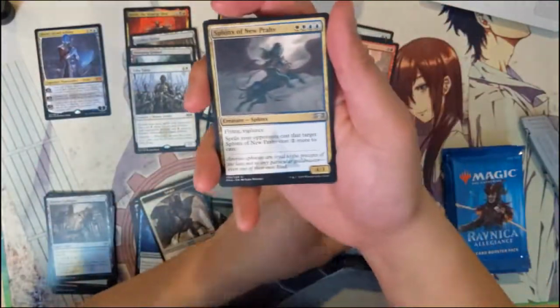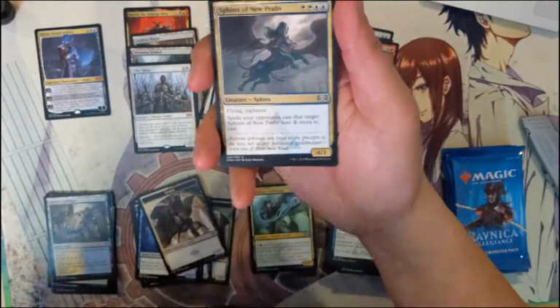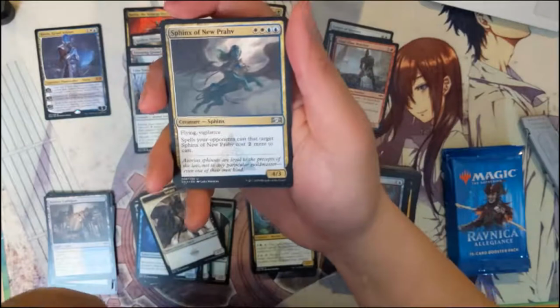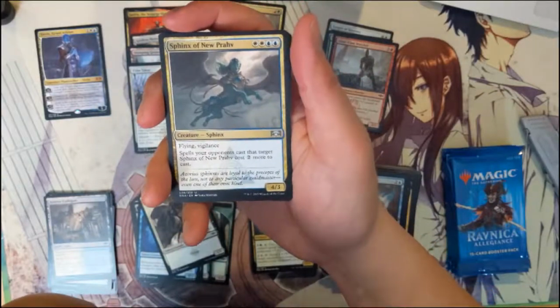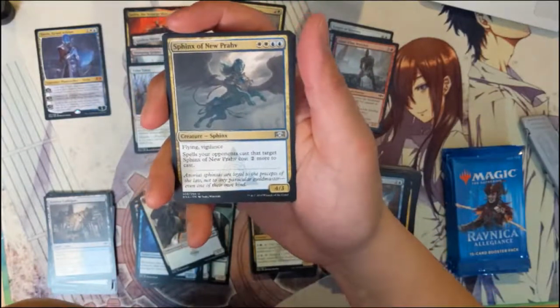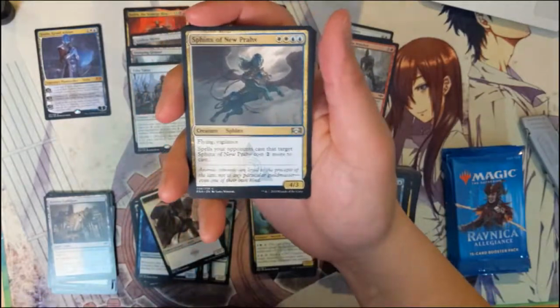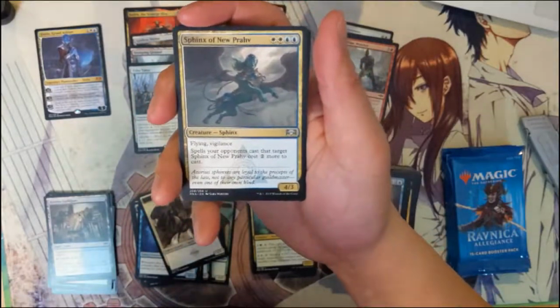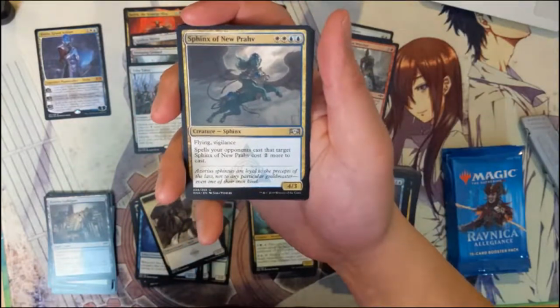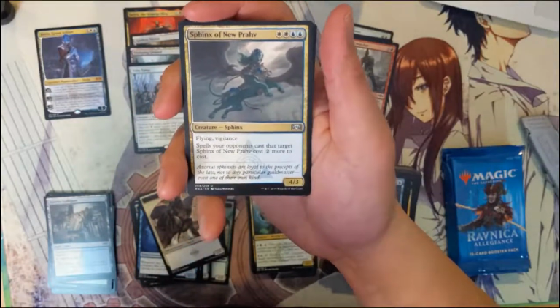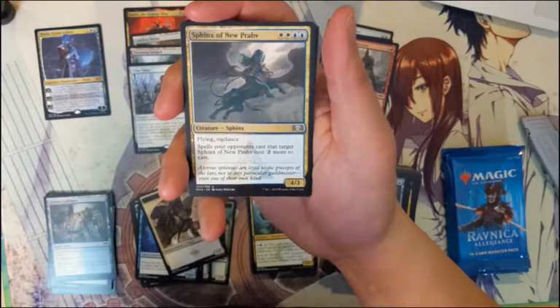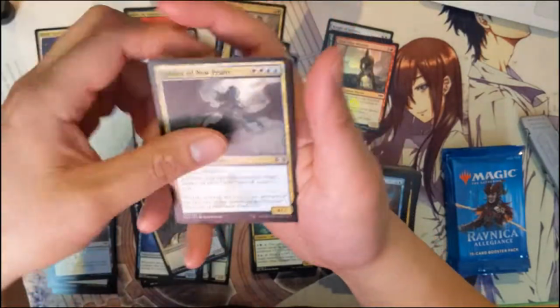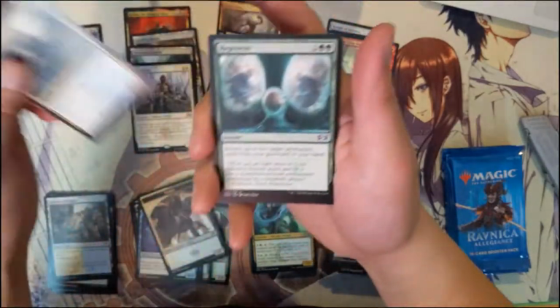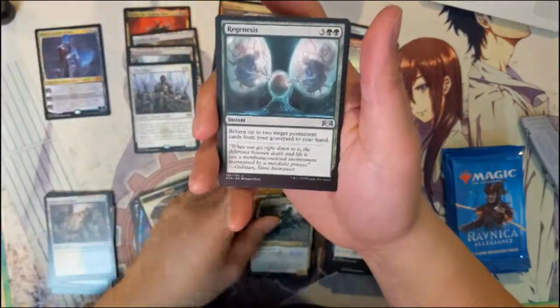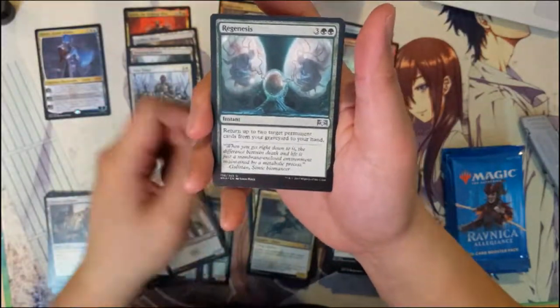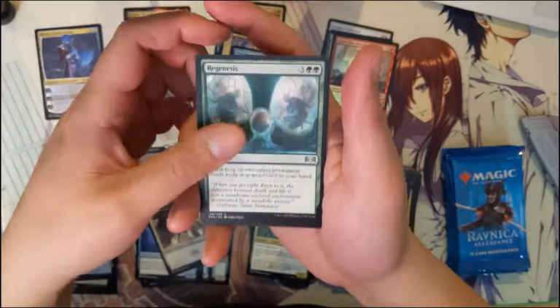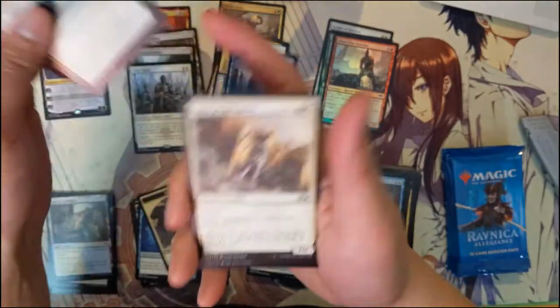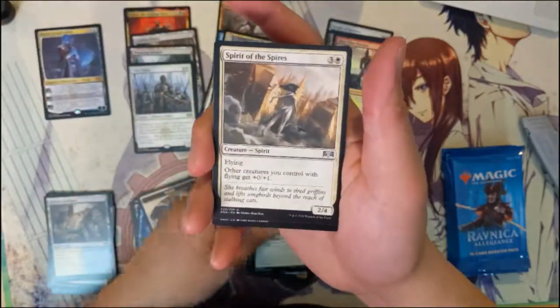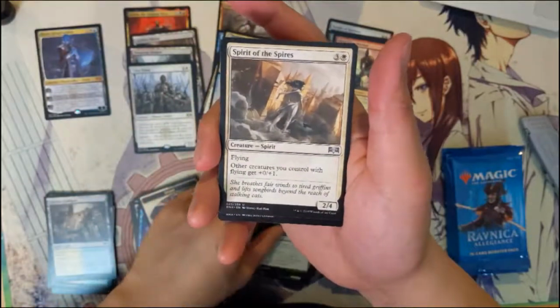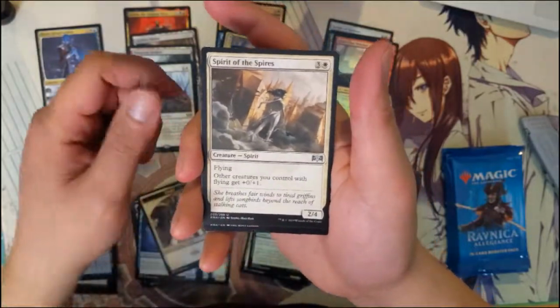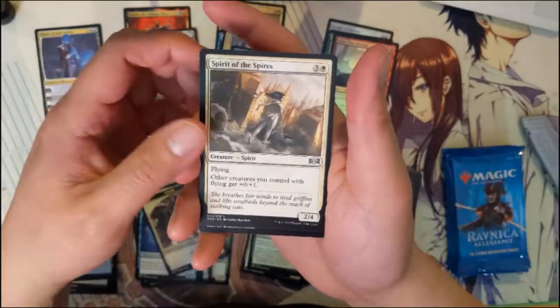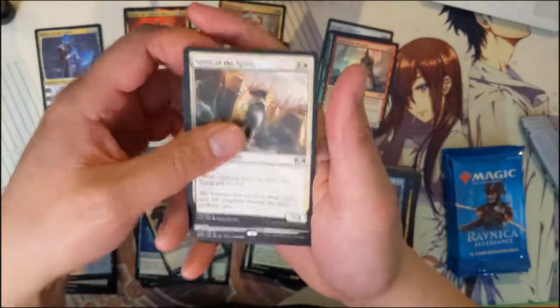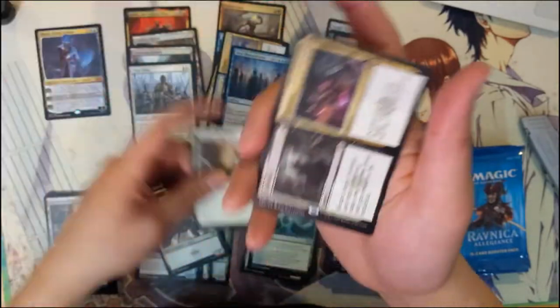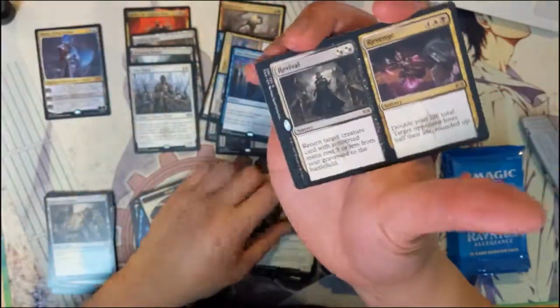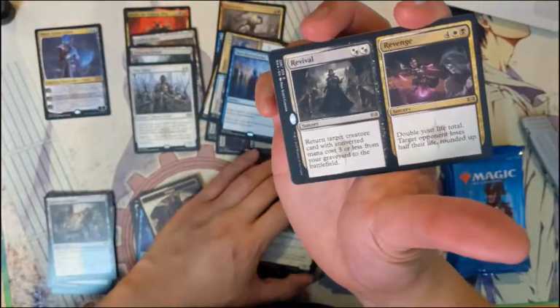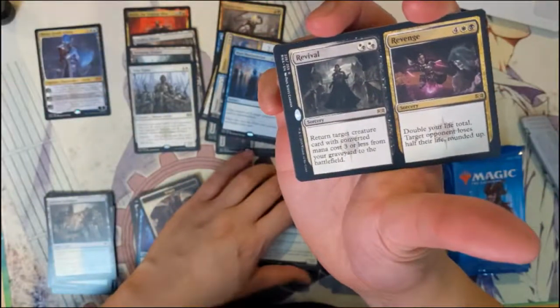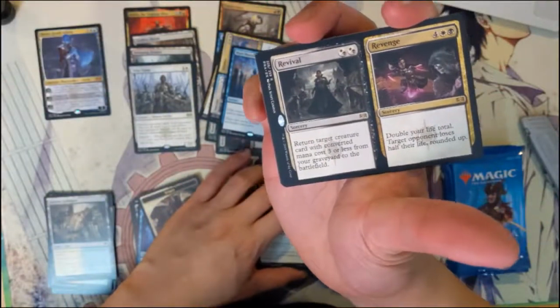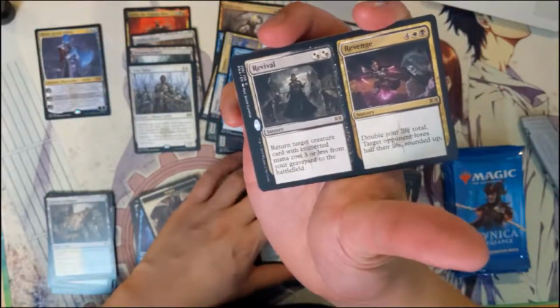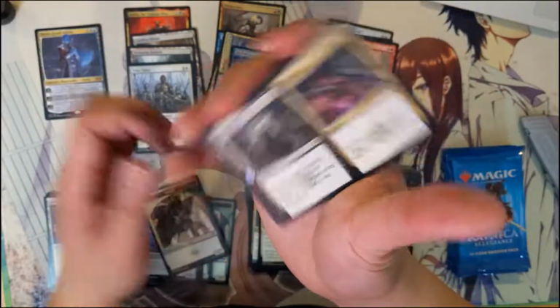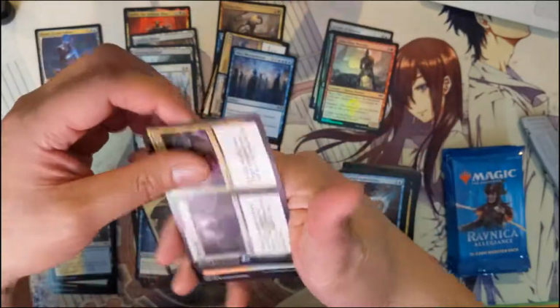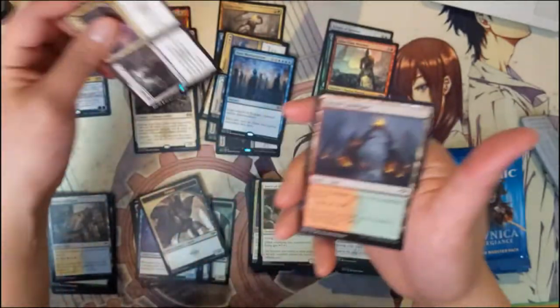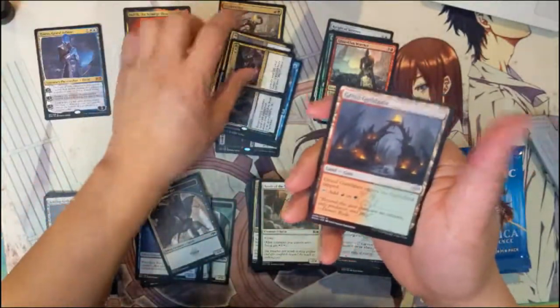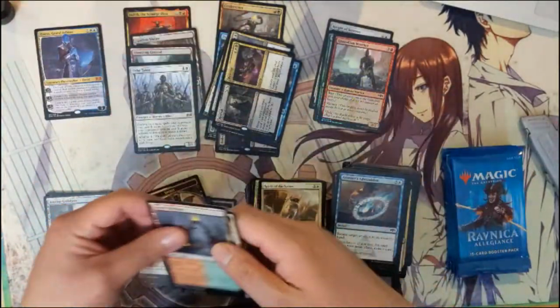Sphinx of New Prahv, Regenesis, Spirit of the Spires, Revival and Revenge. Ew.